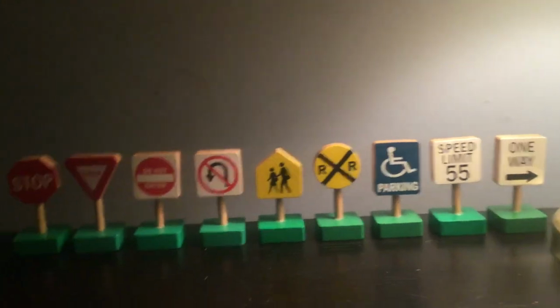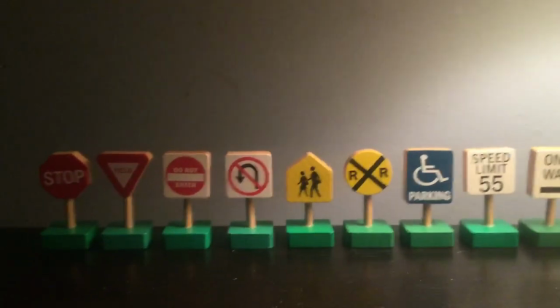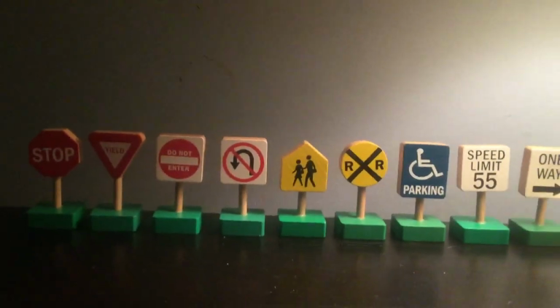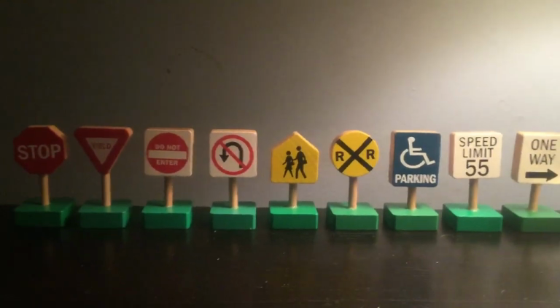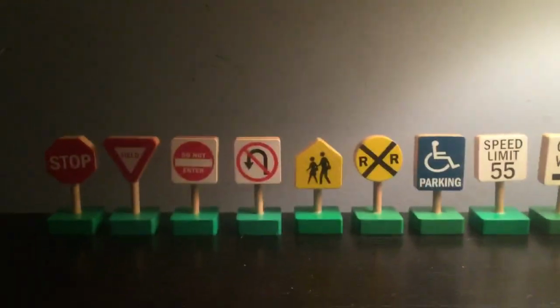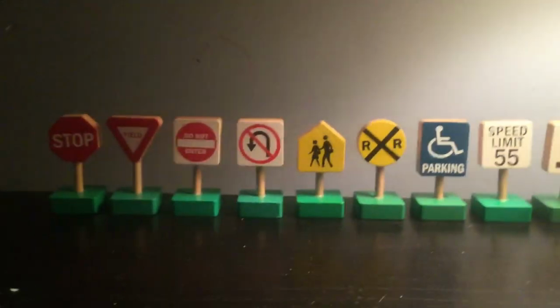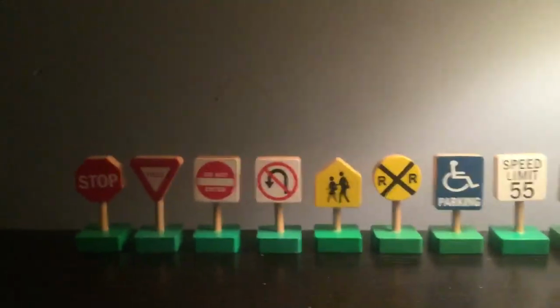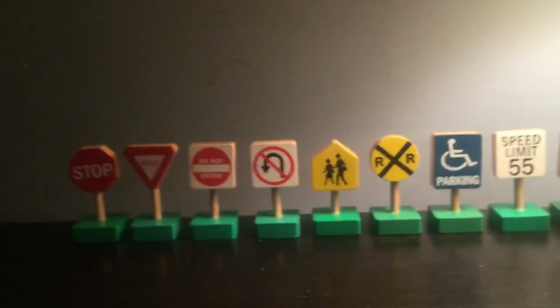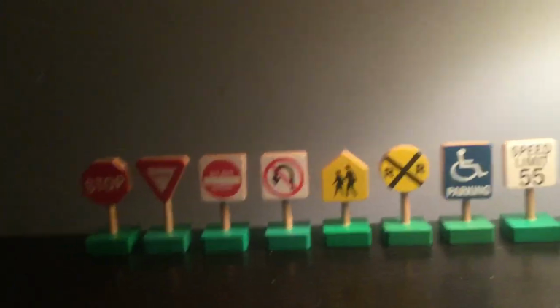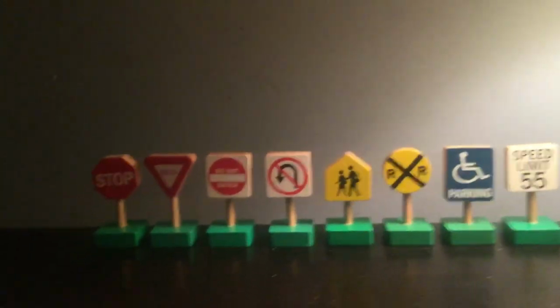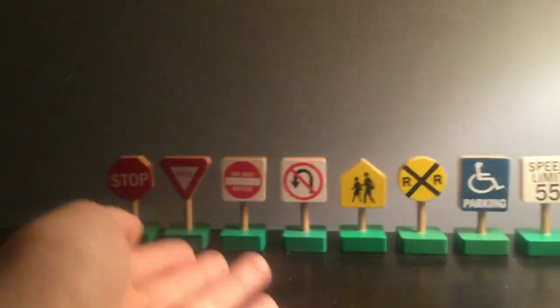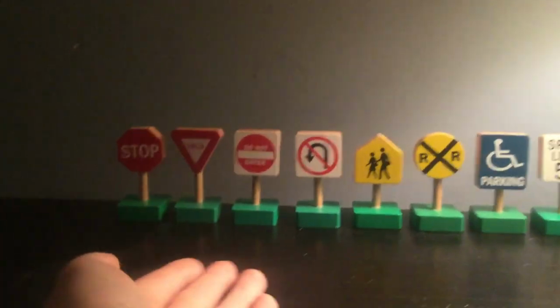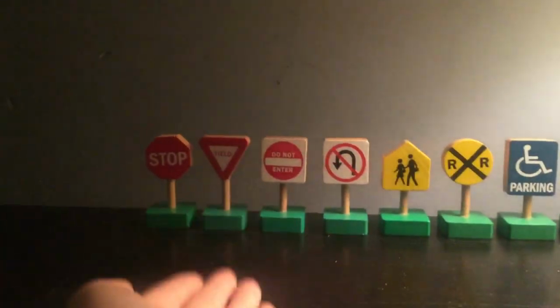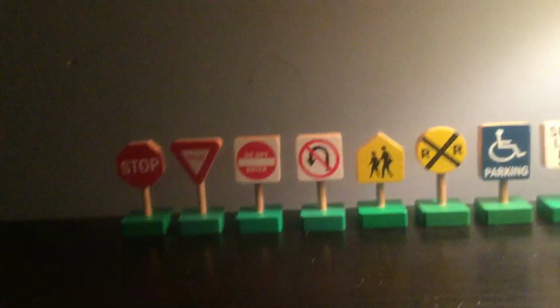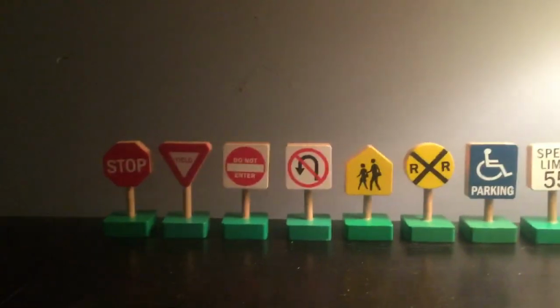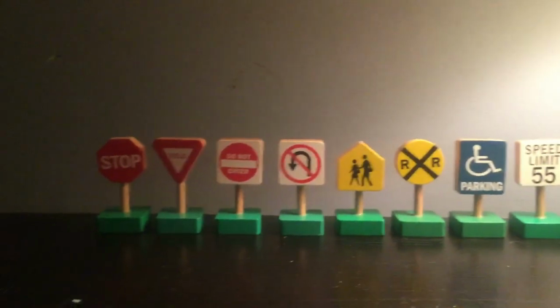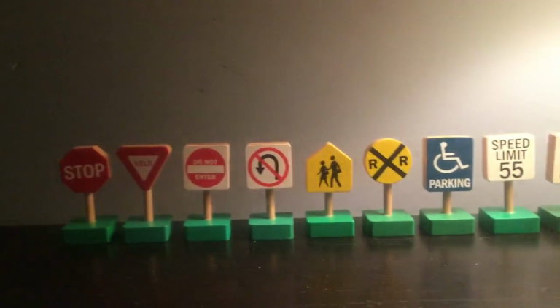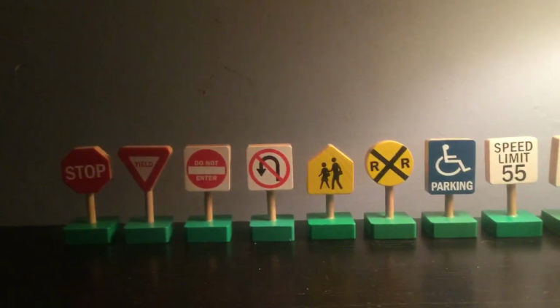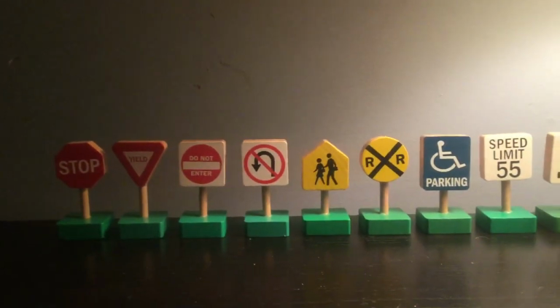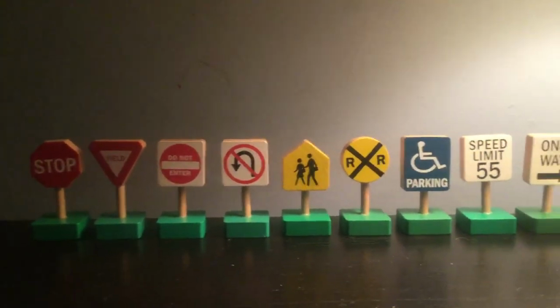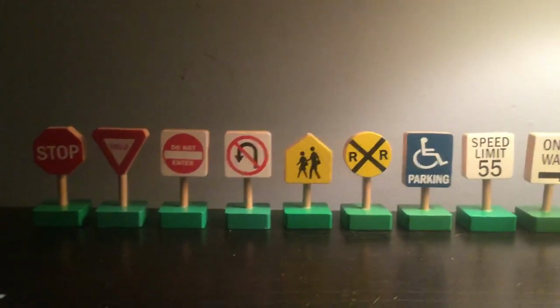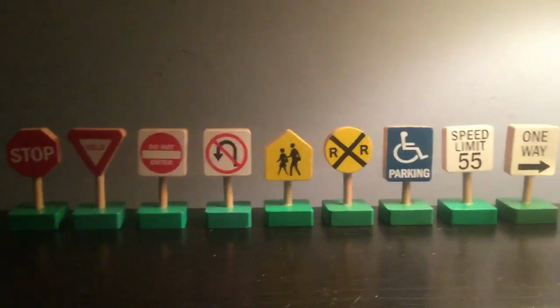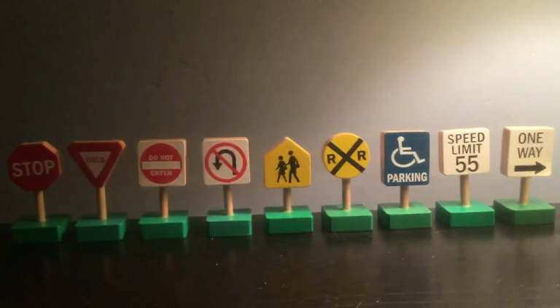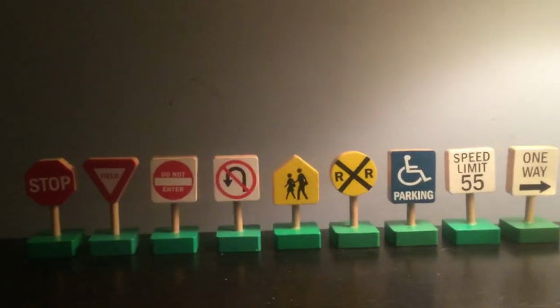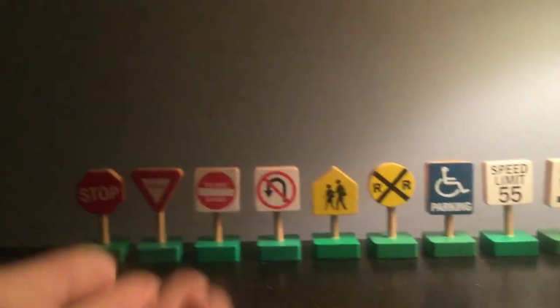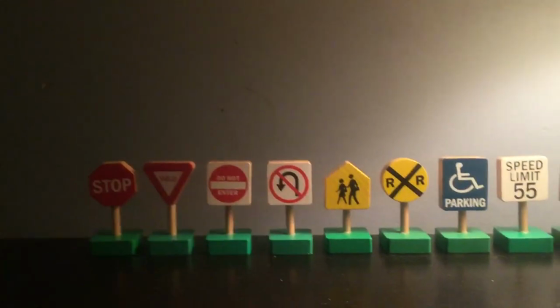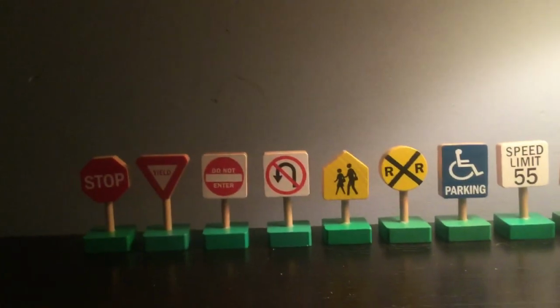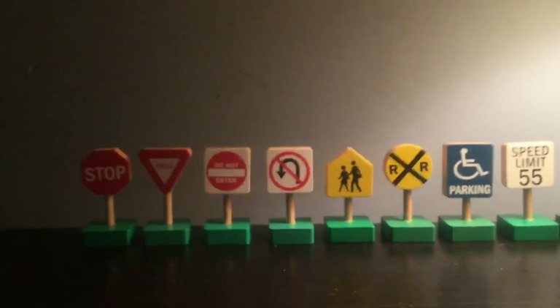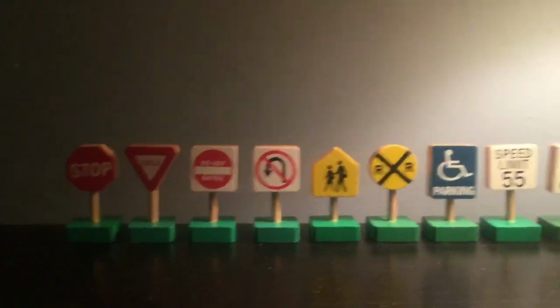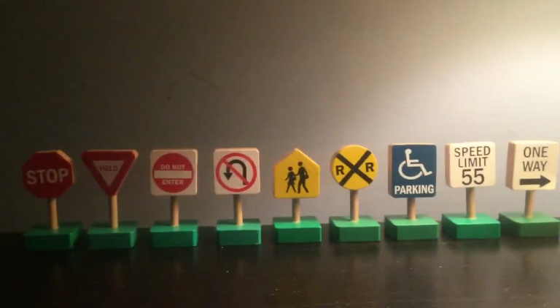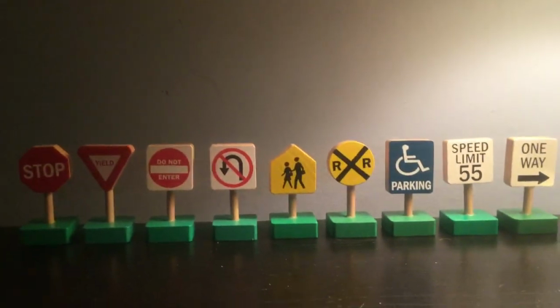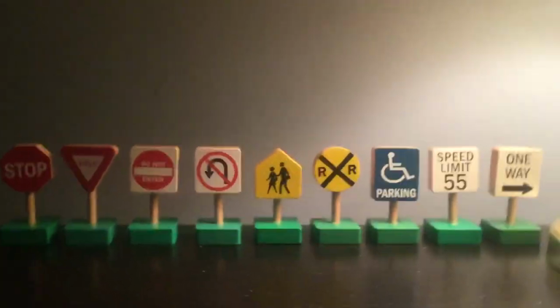Hi, this is Nathan here. Today I'm going to show you this little wooden traffic sign. I got this Christmas back in 2018, but they look cool. I'm going to show you what the signs mean.